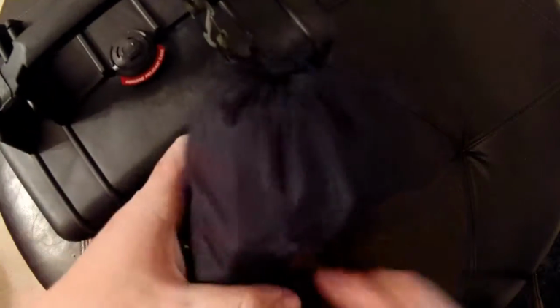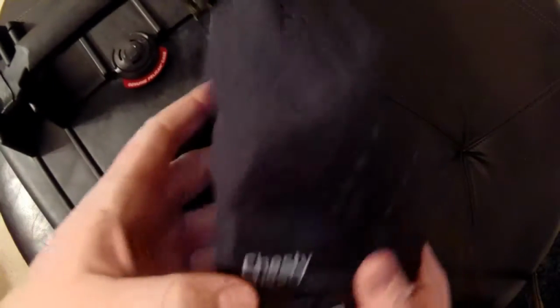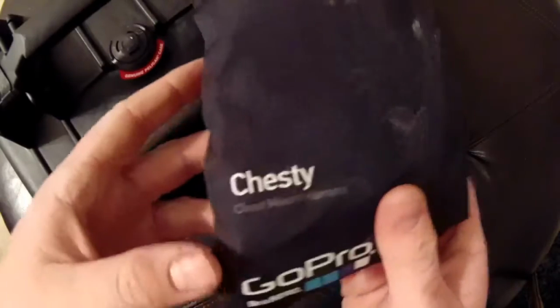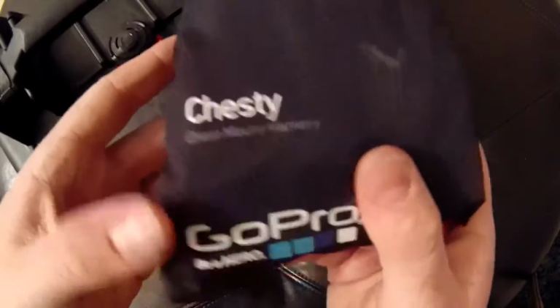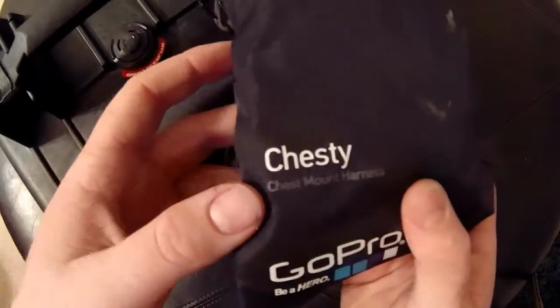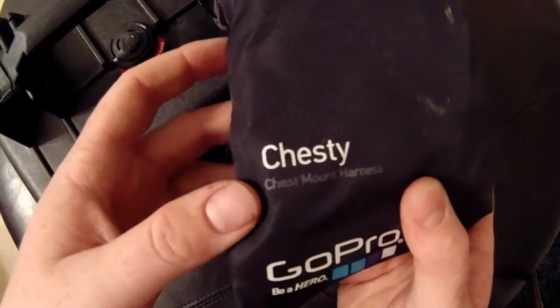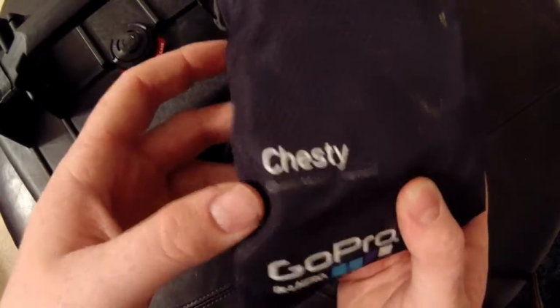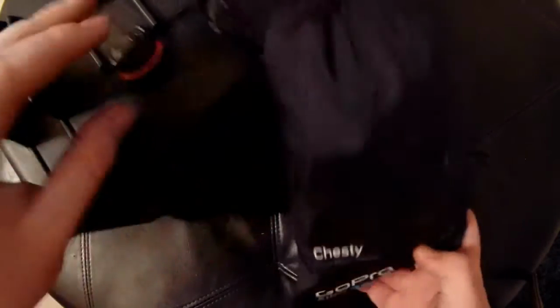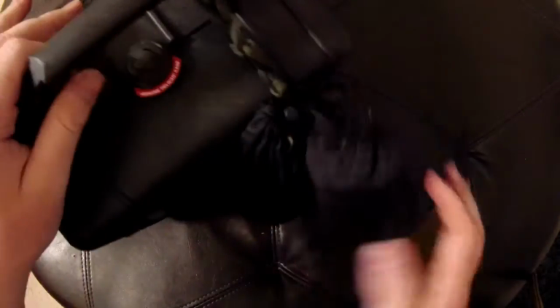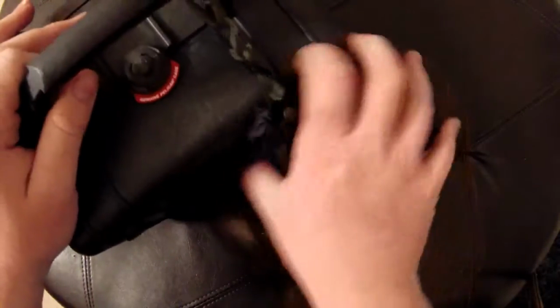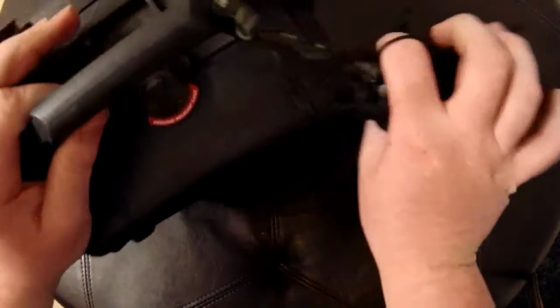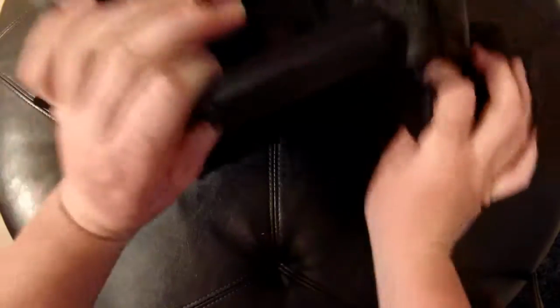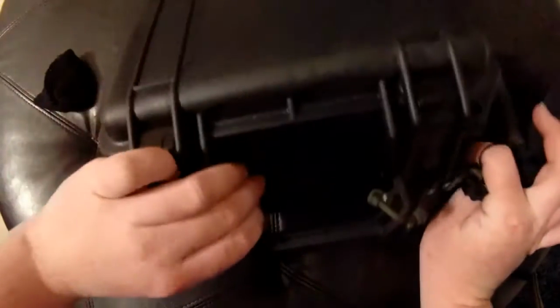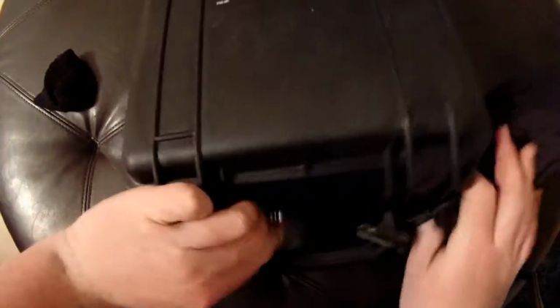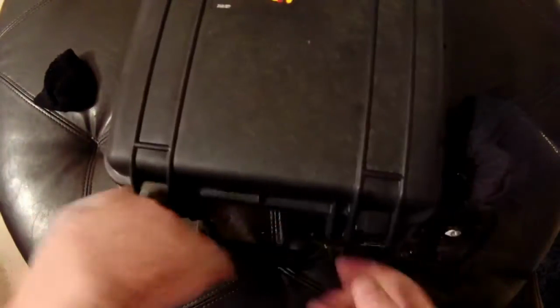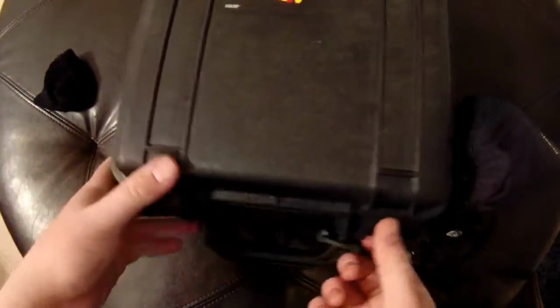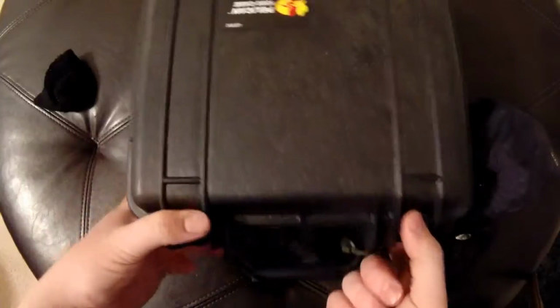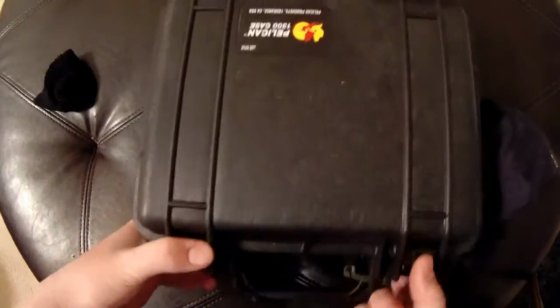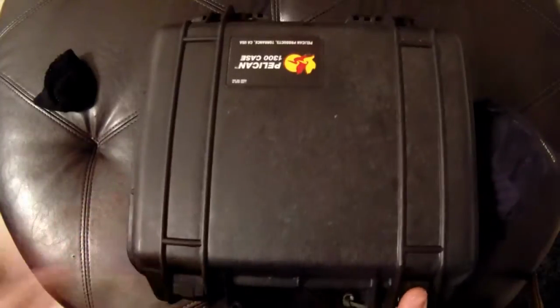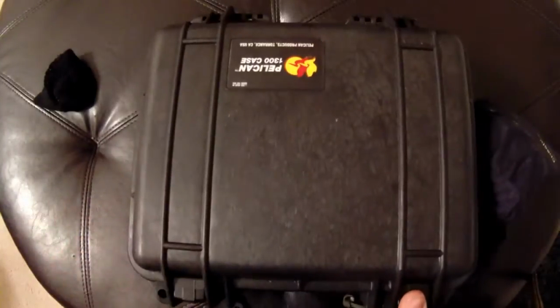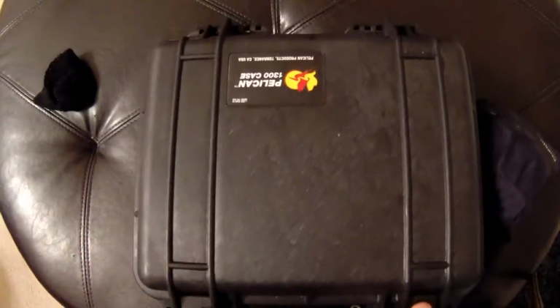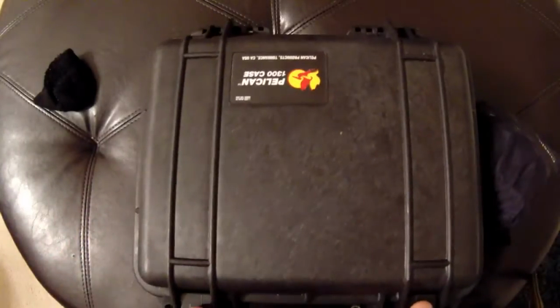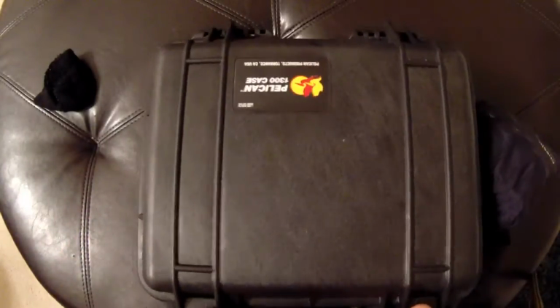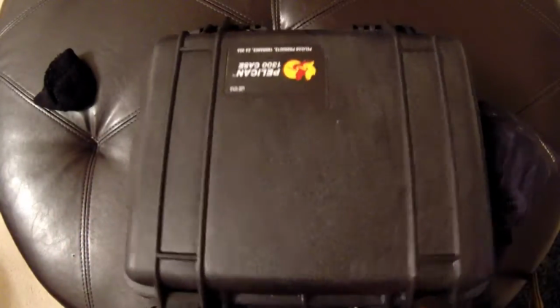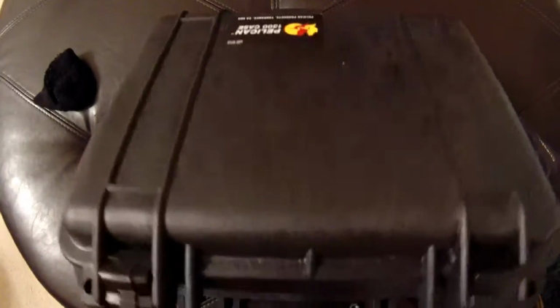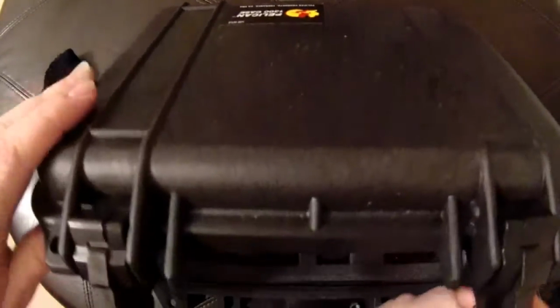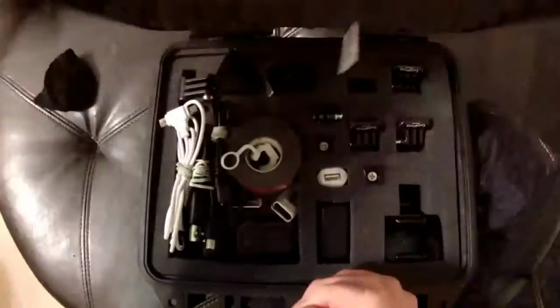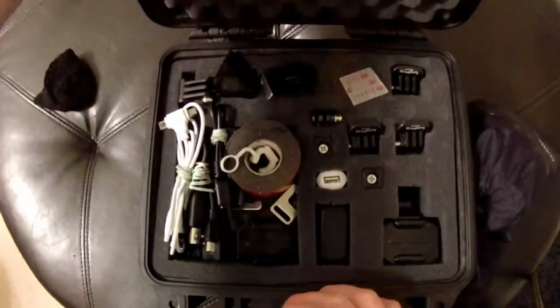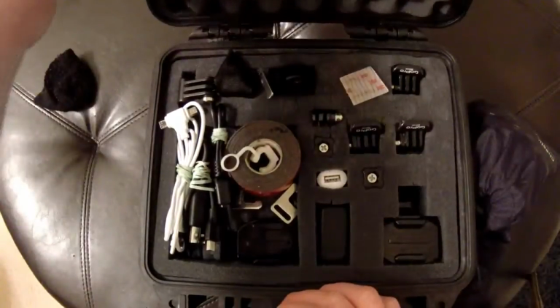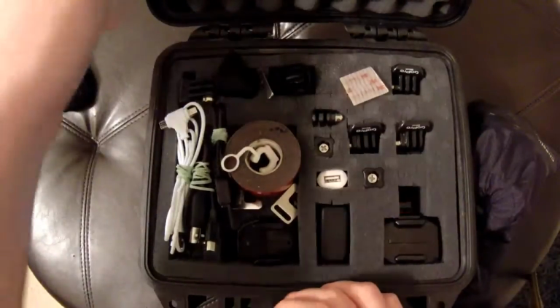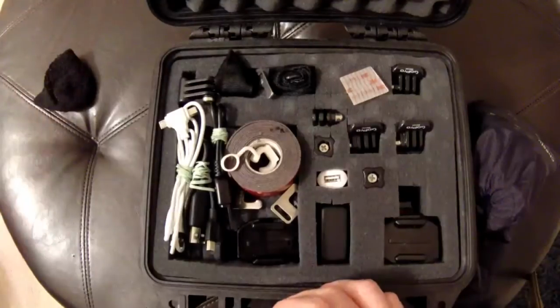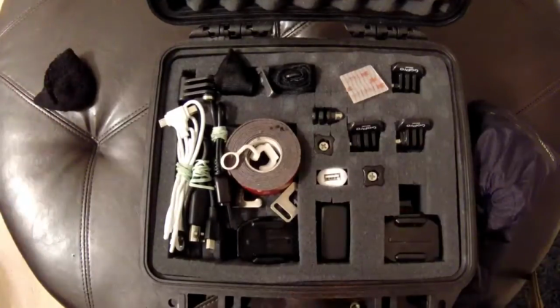I got my chest mount and my head mount in the other bag, and I got my little homemade grip for the GoPro. It comes with this pick-and-pluck foam inside of here, which I'll show you in a minute.